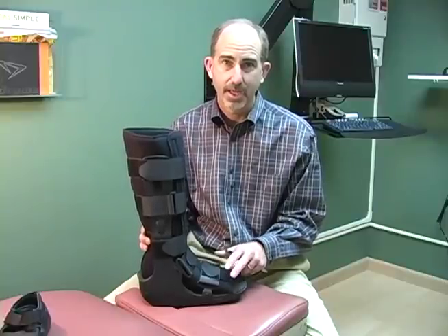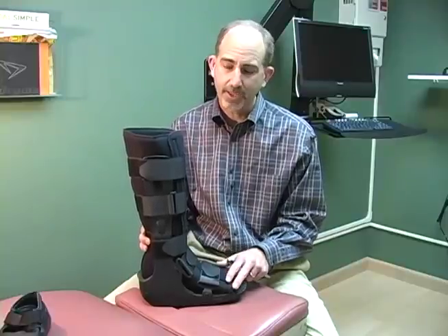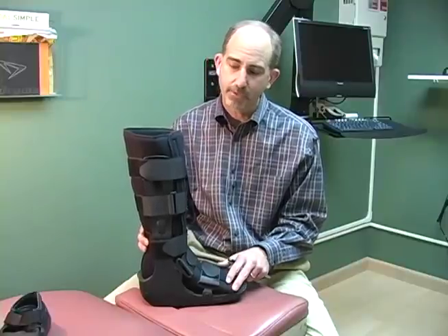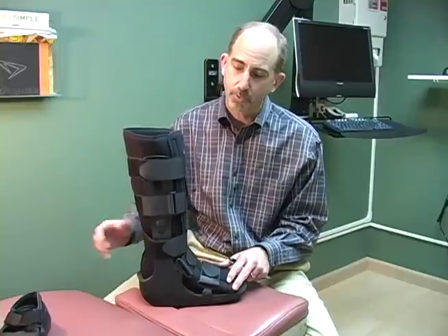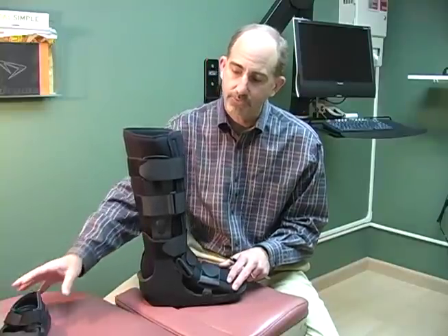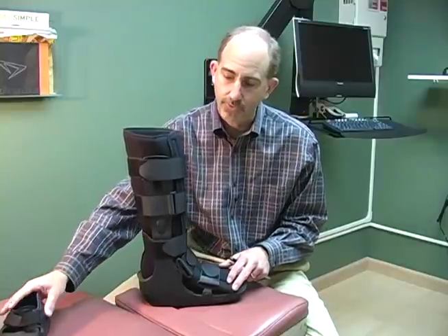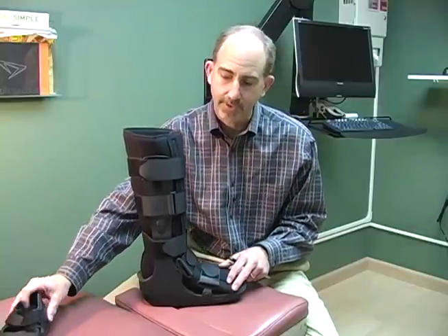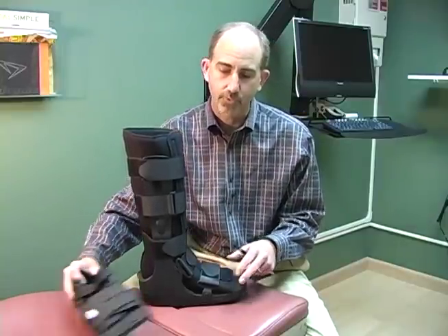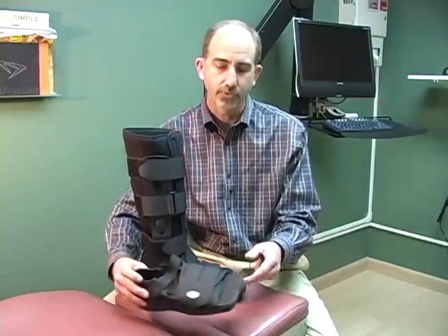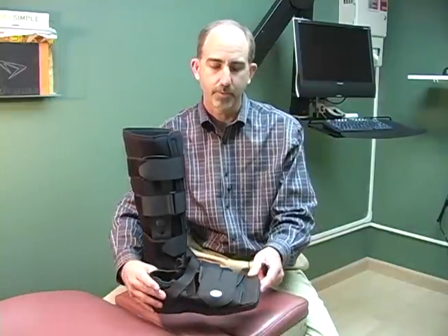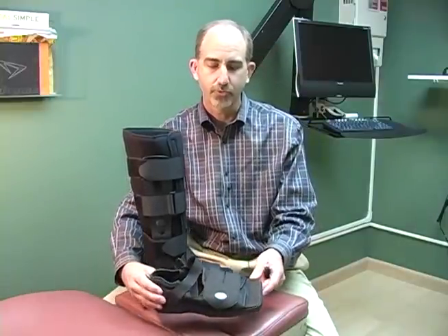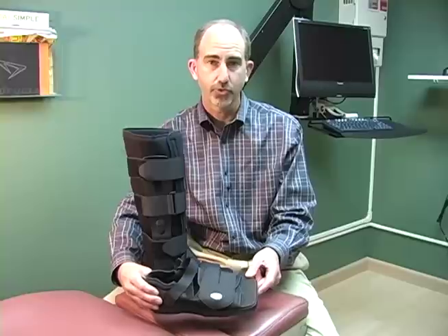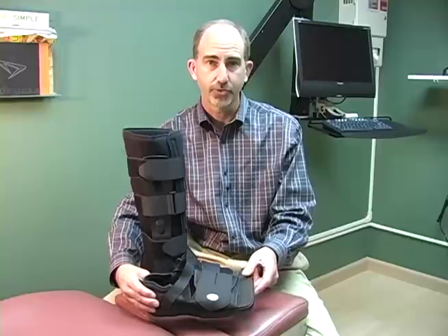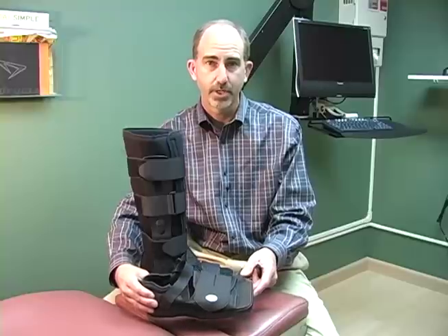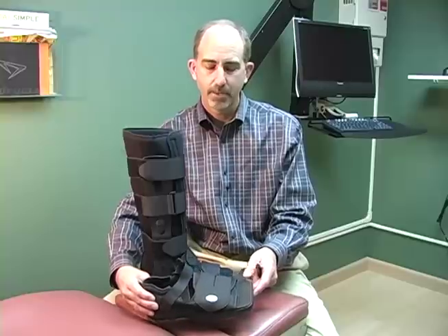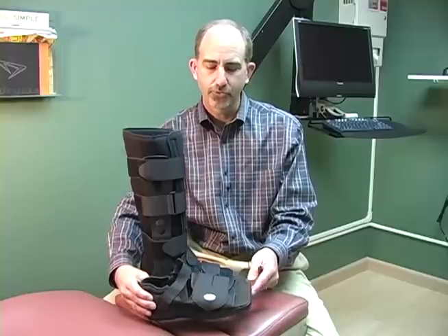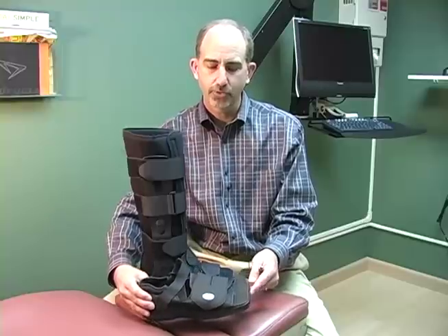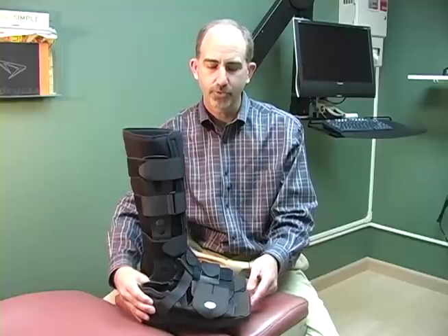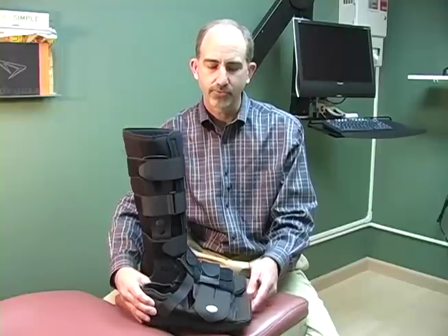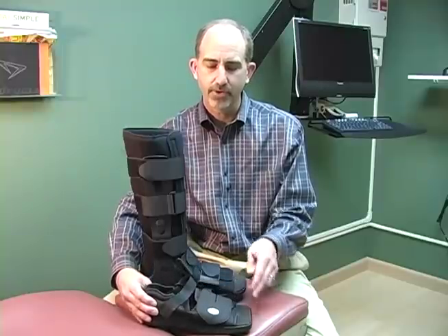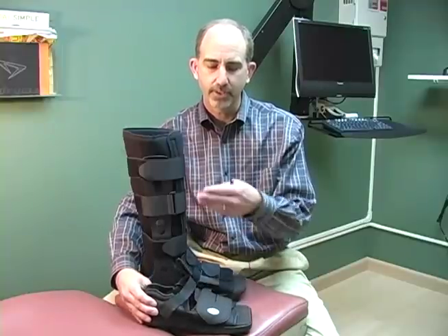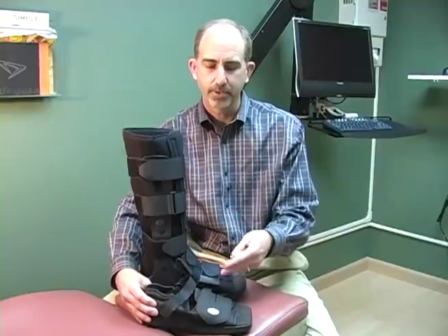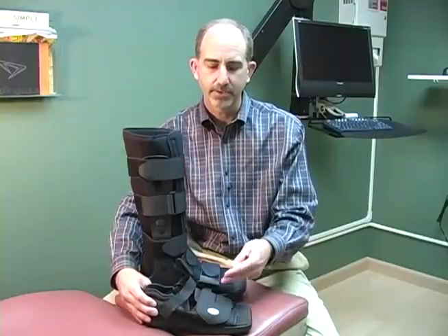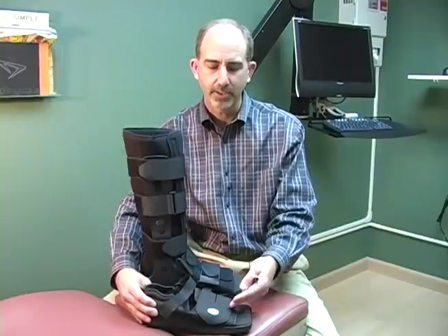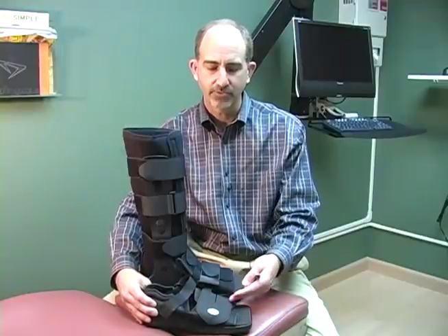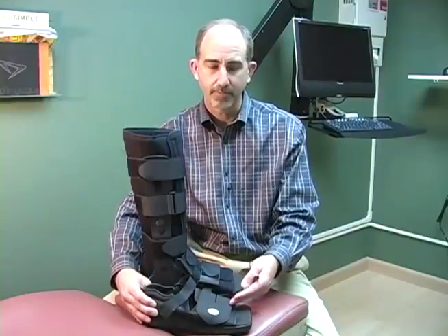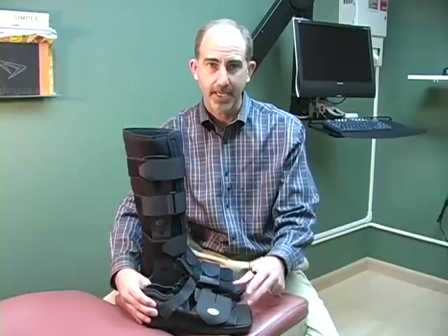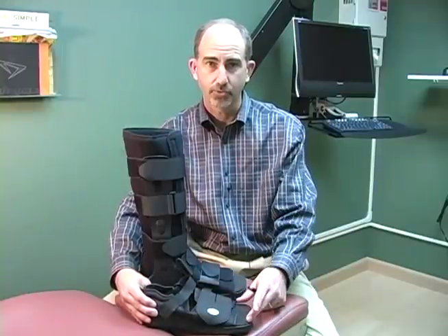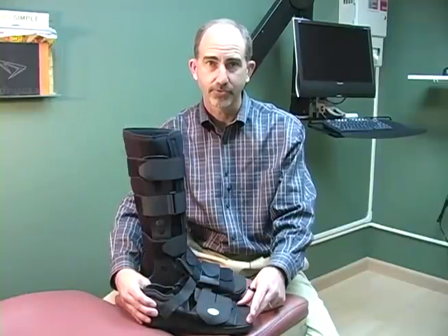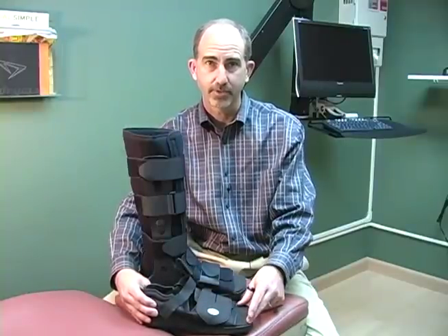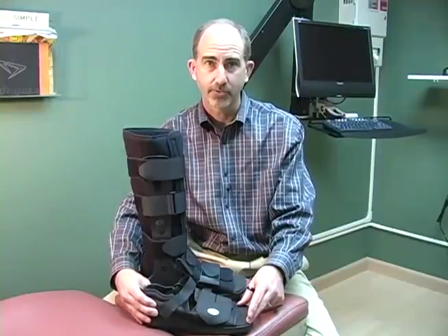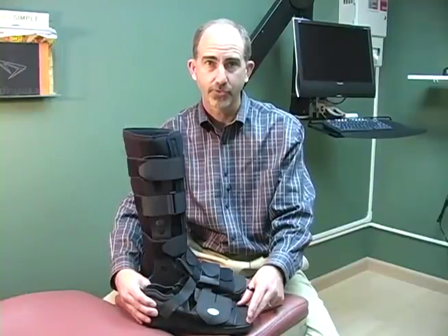Less preferable routes of treatment include the use of a post-surgical shoe. A post-surgical shoe has very little ability to decrease some of the mechanical stresses on the metatarsal.